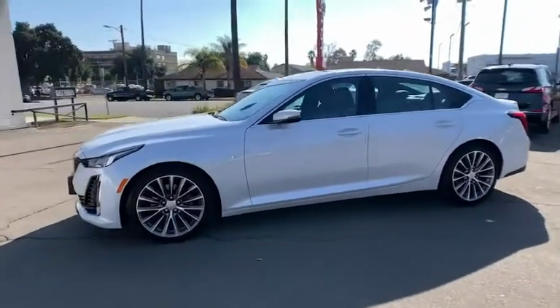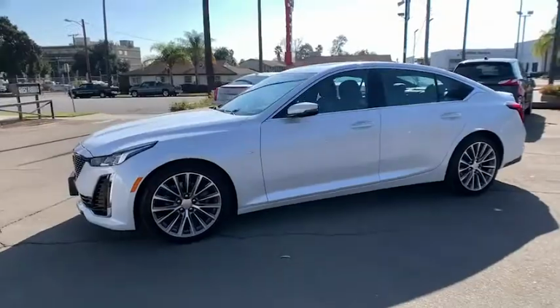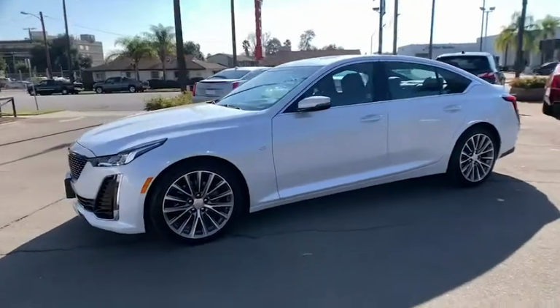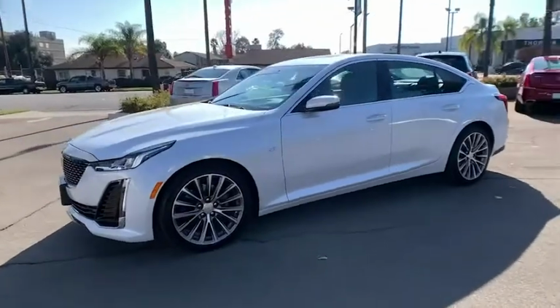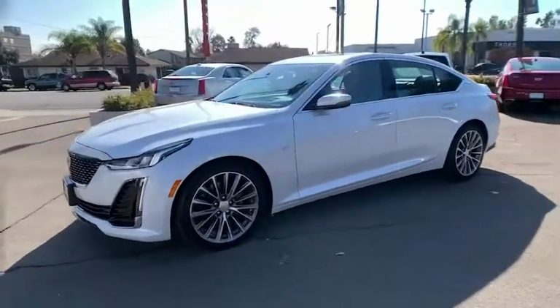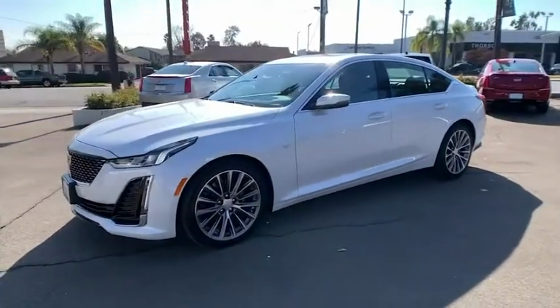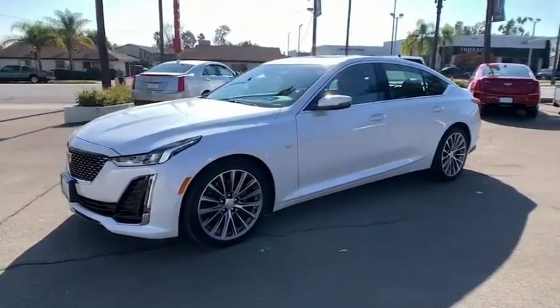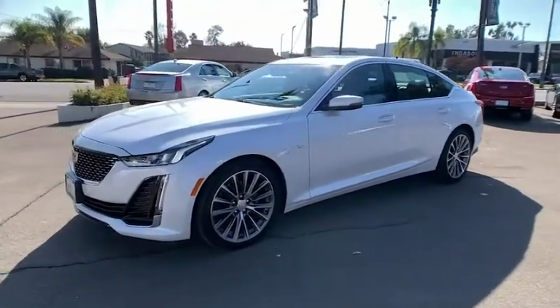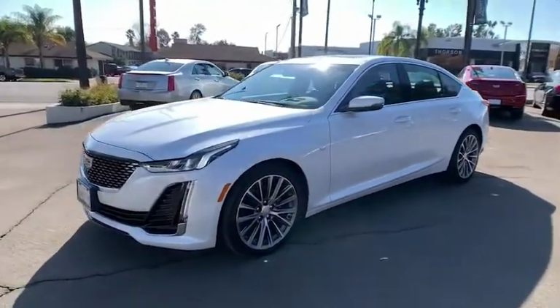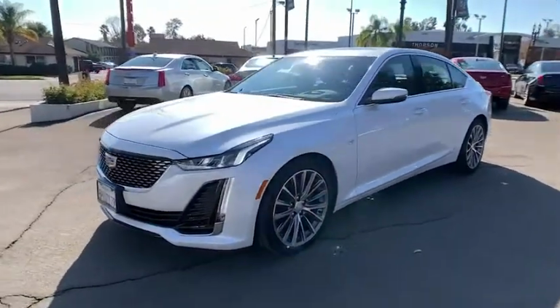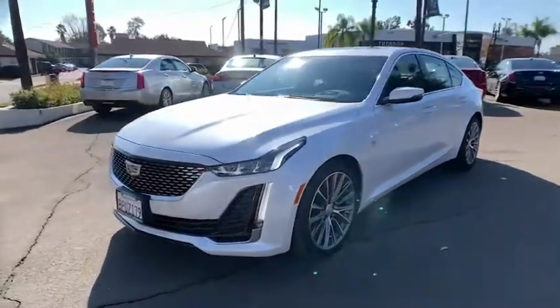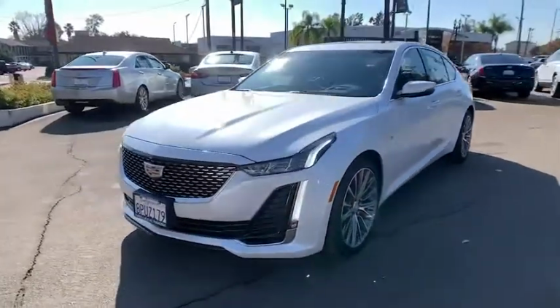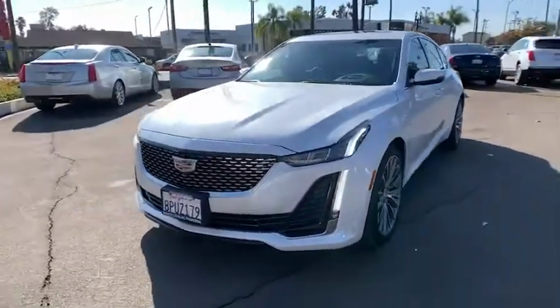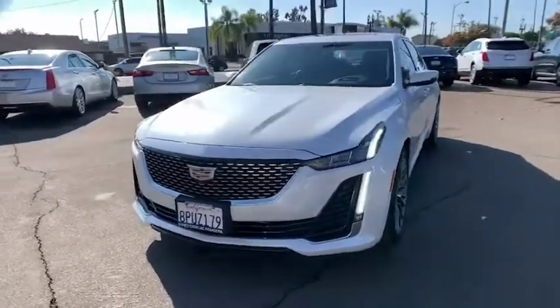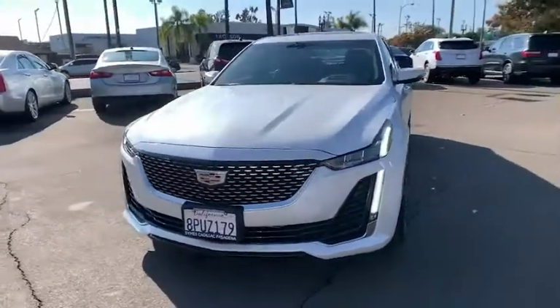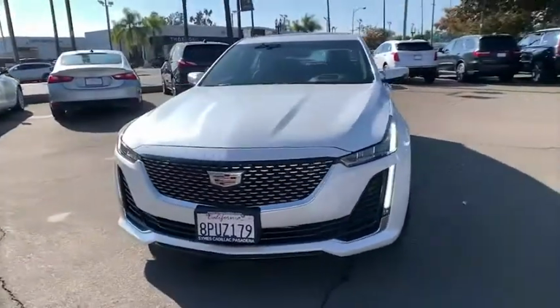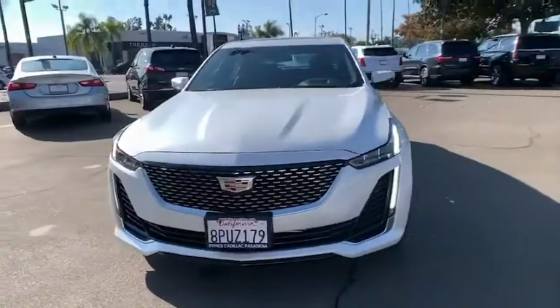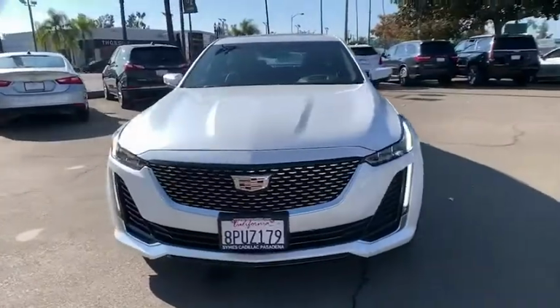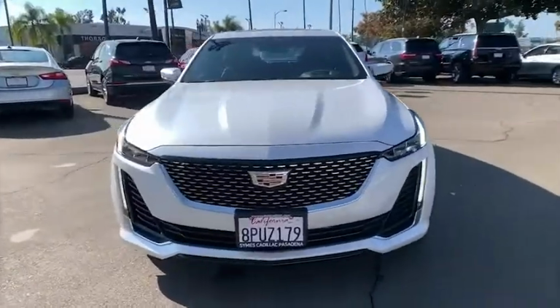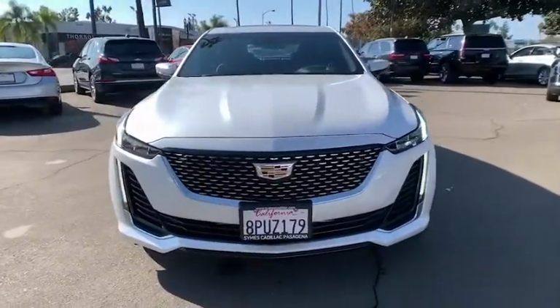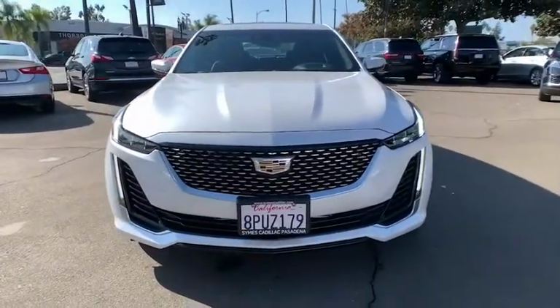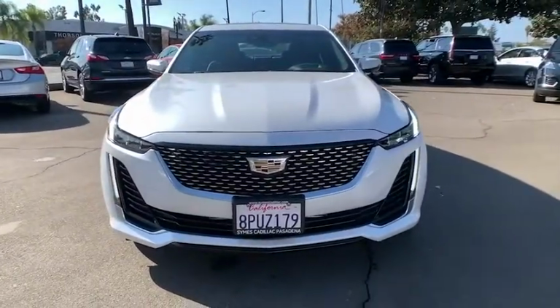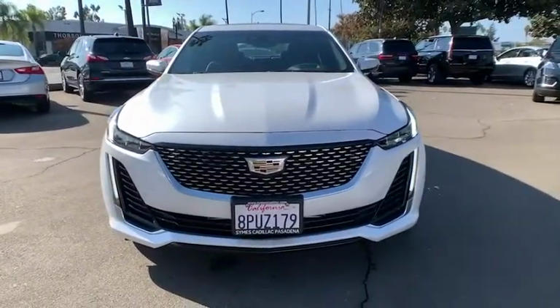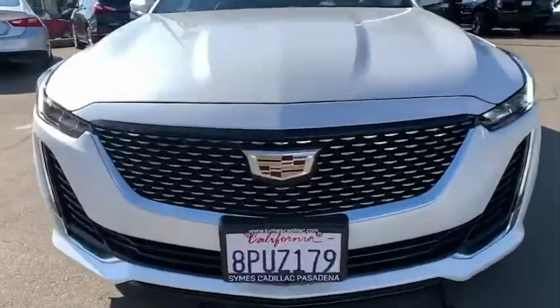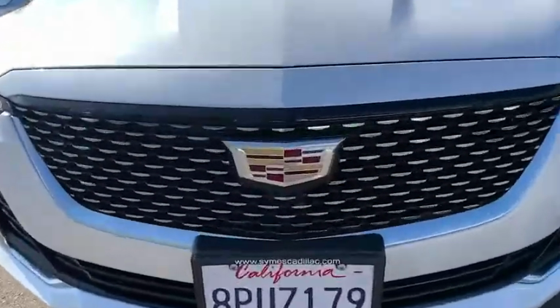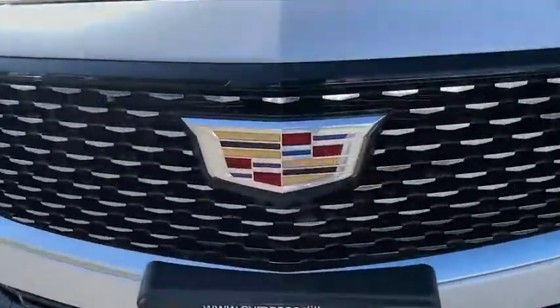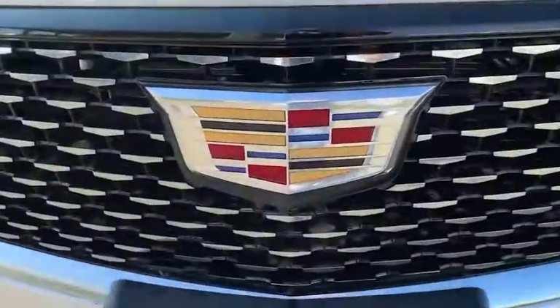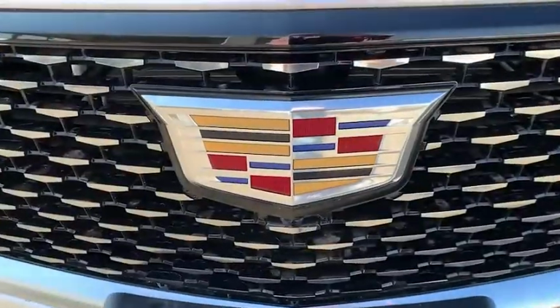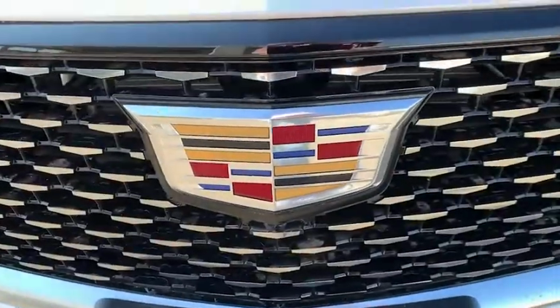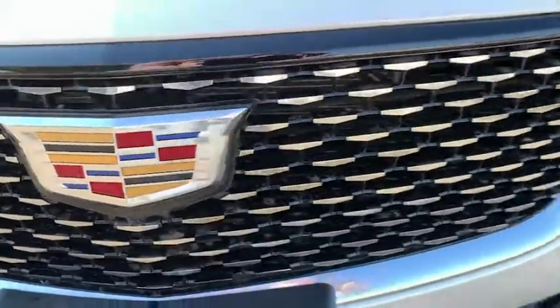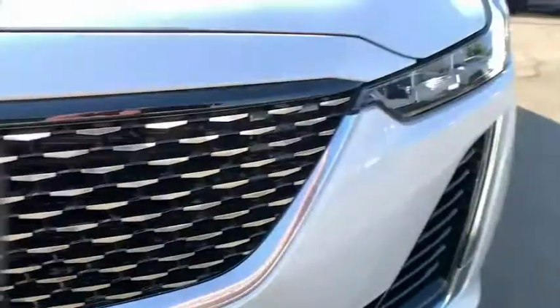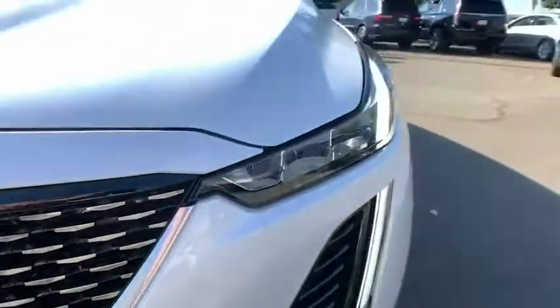Keyless start, auto-dimming rear-view mirror, four-wheel disc brakes, aluminum wheels, climate control, universal garage door opener, AM-FM stereo radio, bucket seats, power door locks.